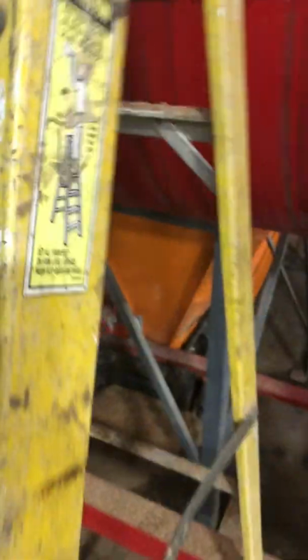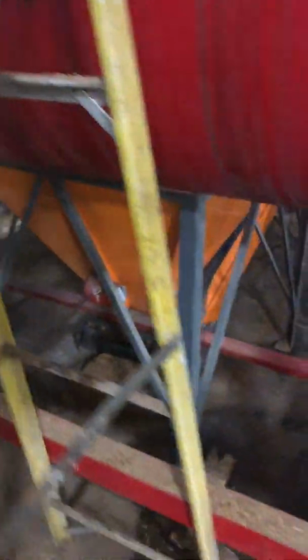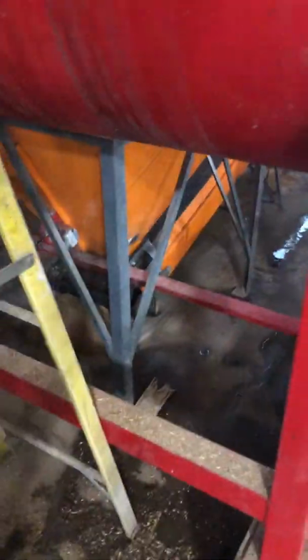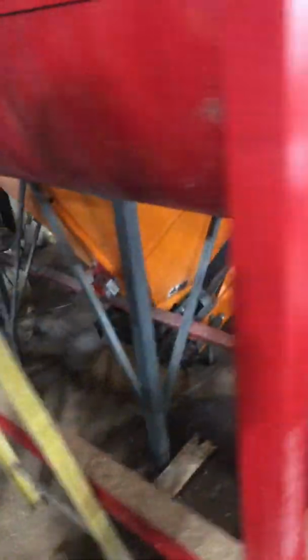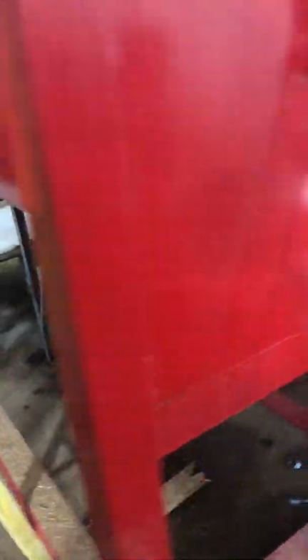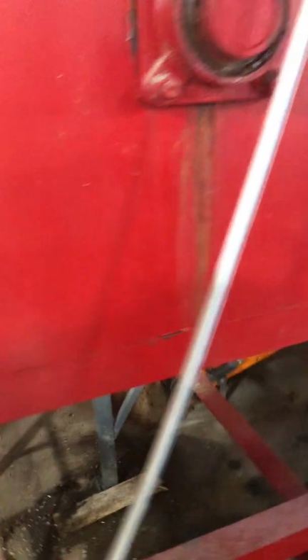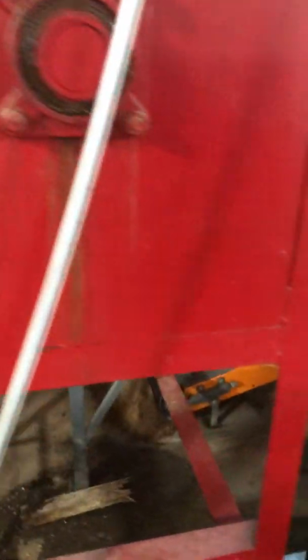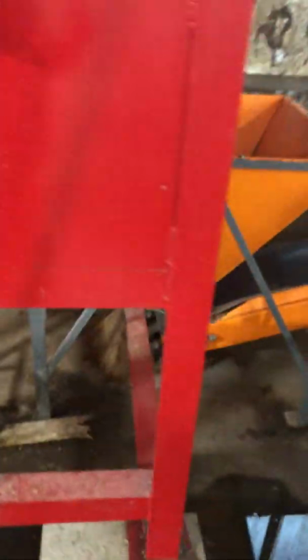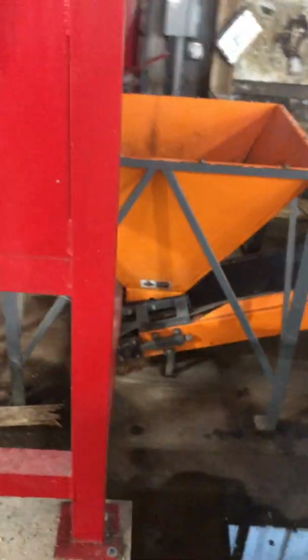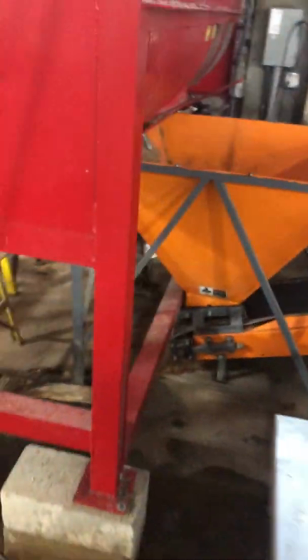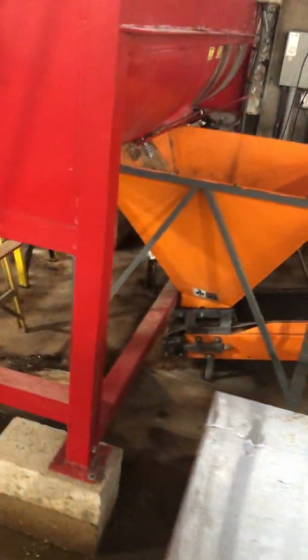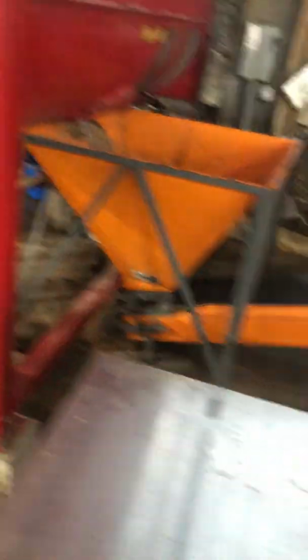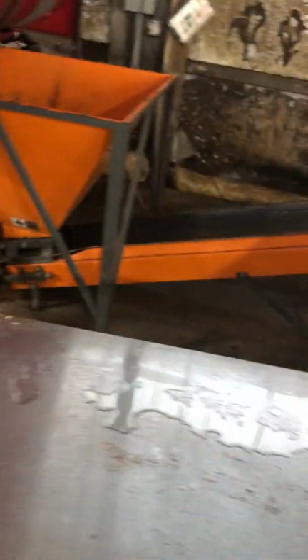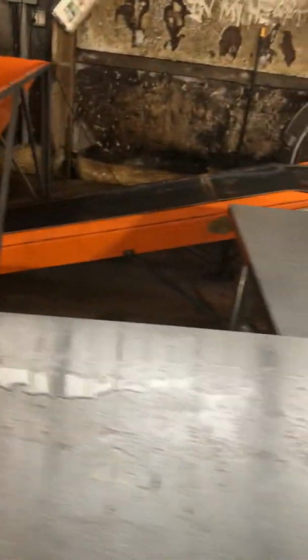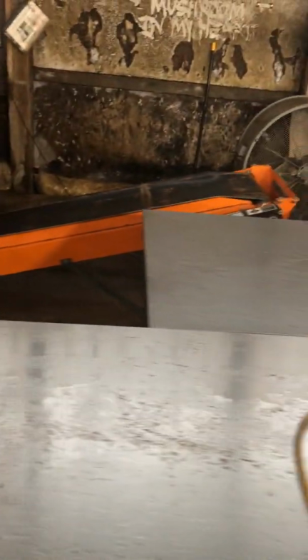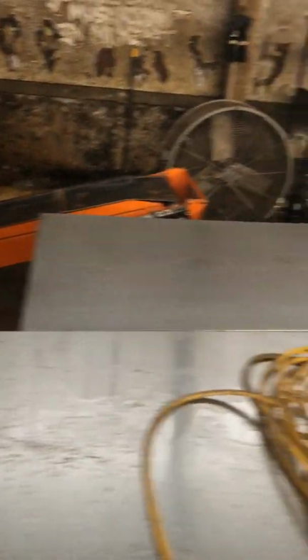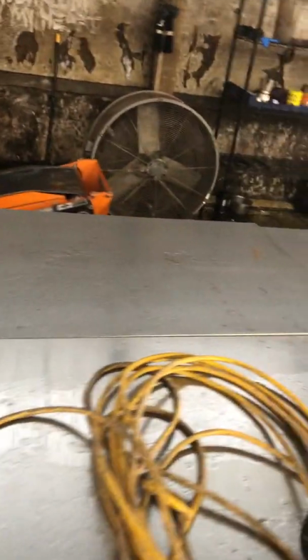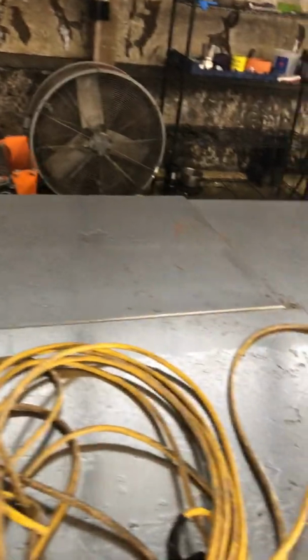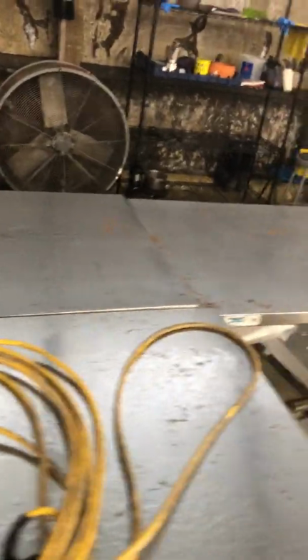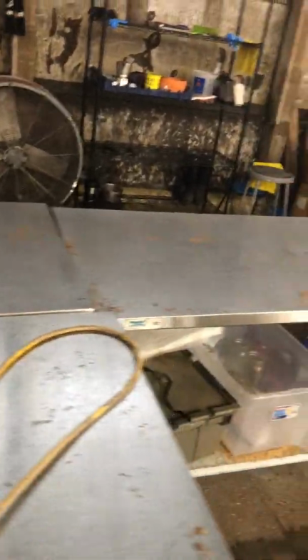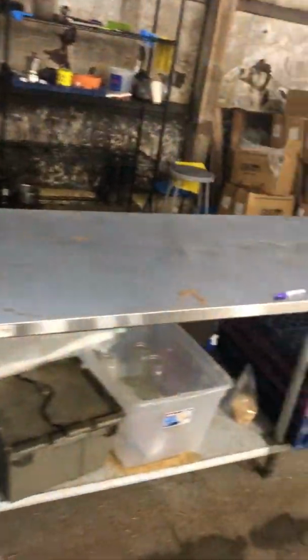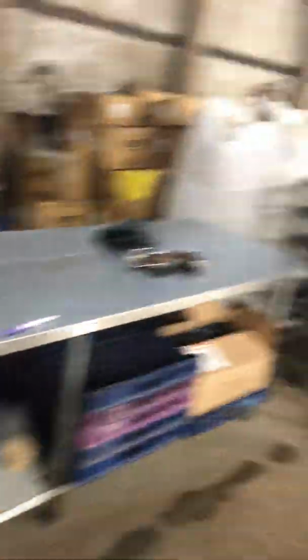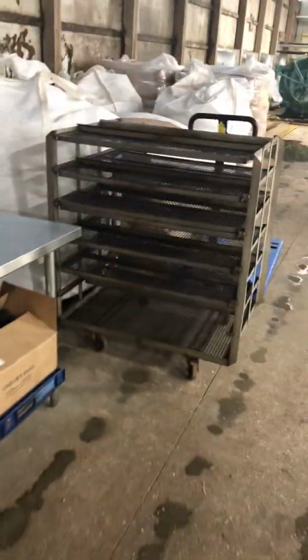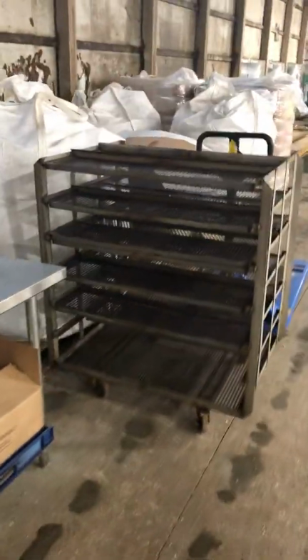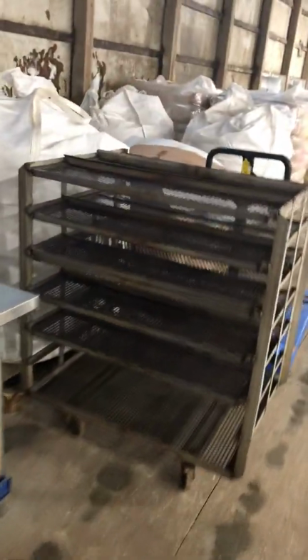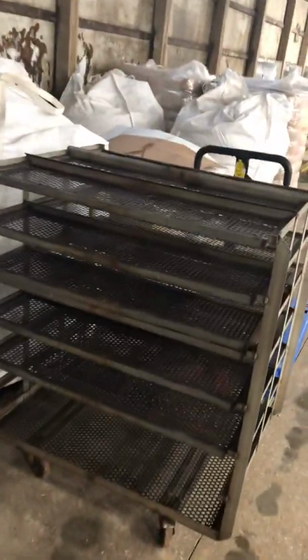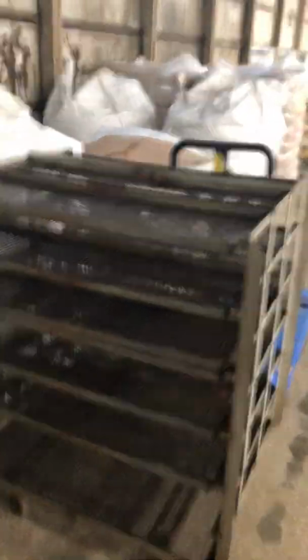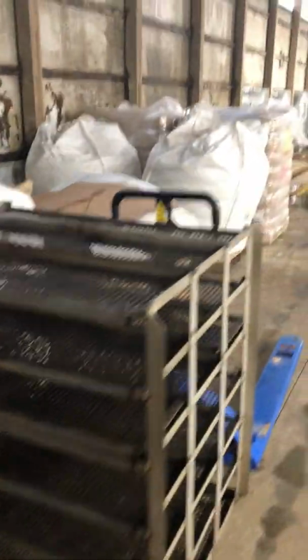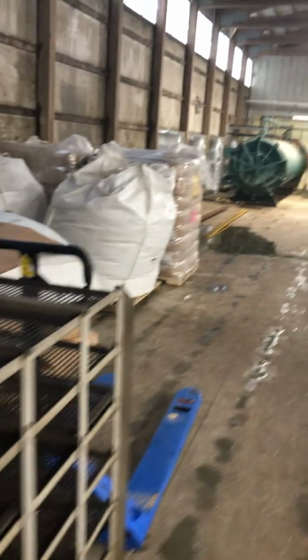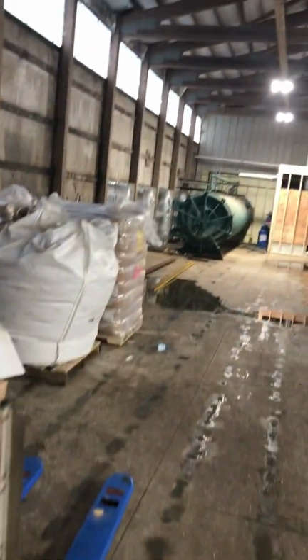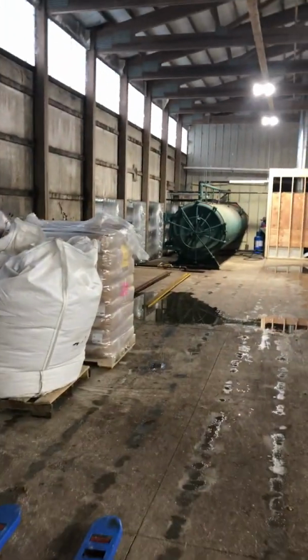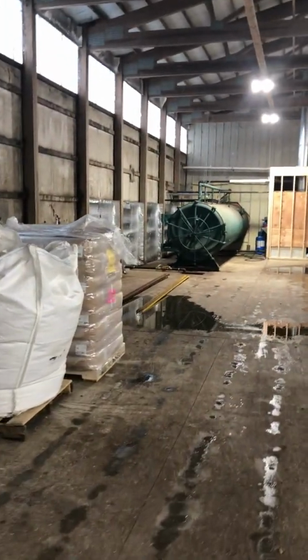The substrate then drops out and is bagged. It goes onto this line into filter patch bags, folded up into carts like this one, and then brought over into the autoclave.